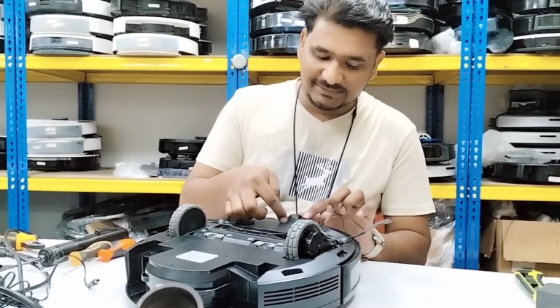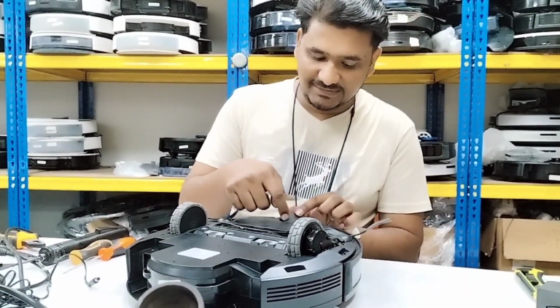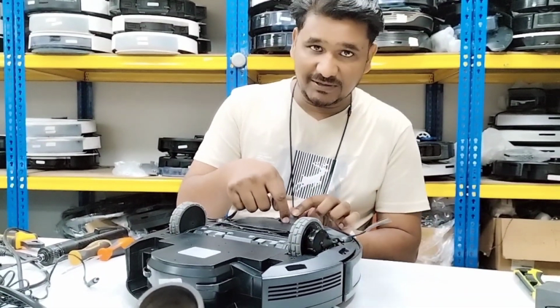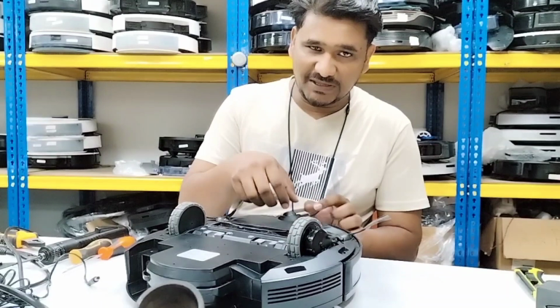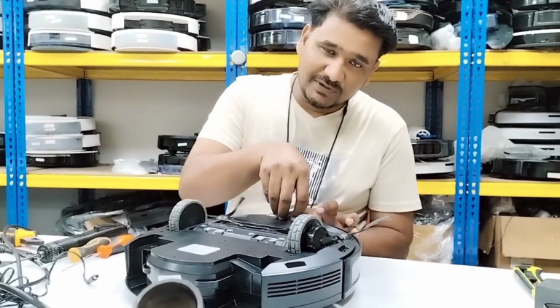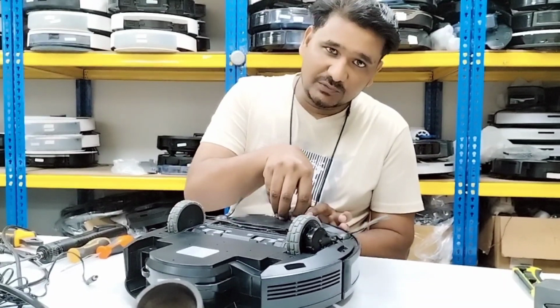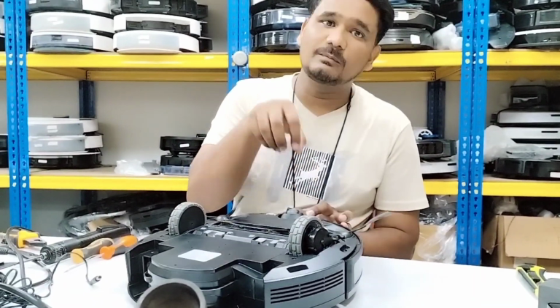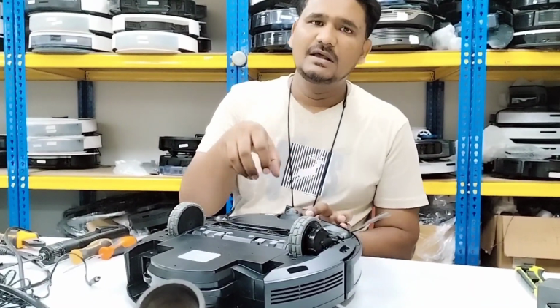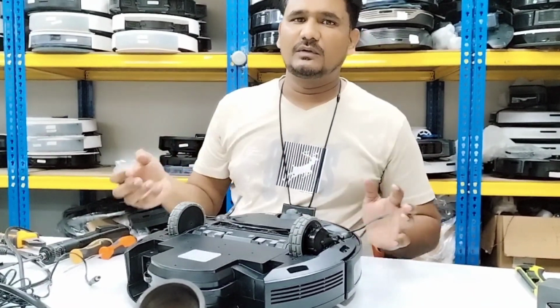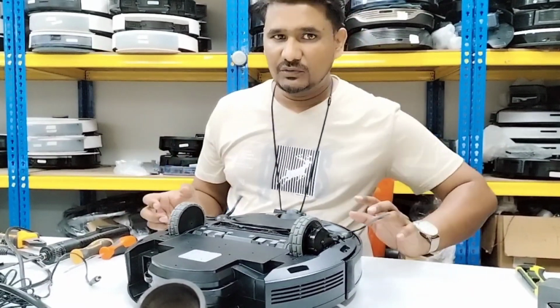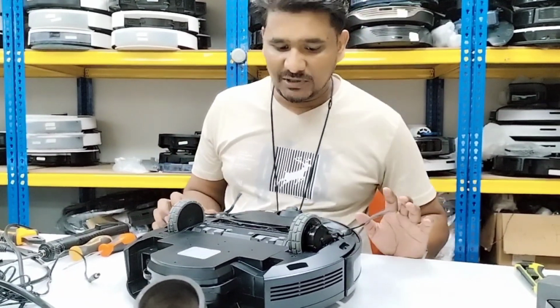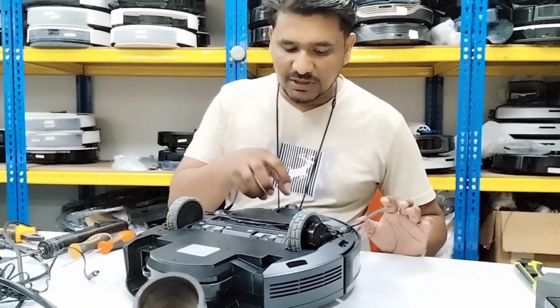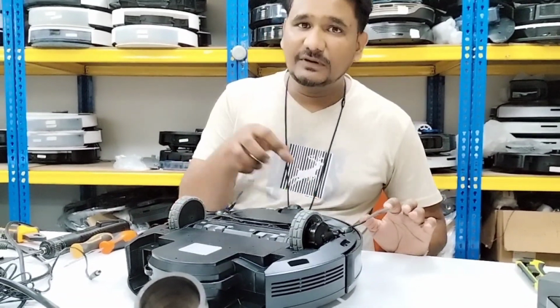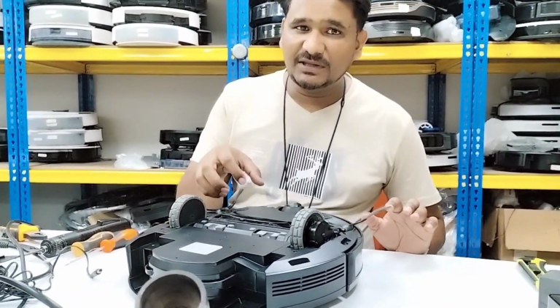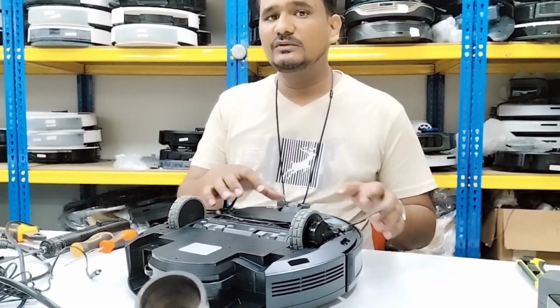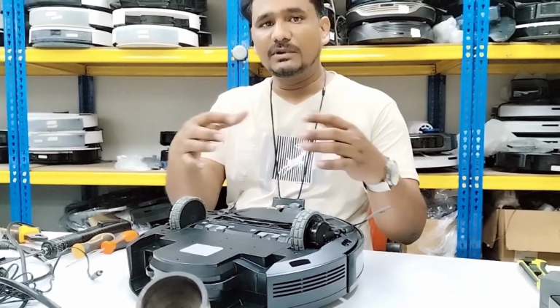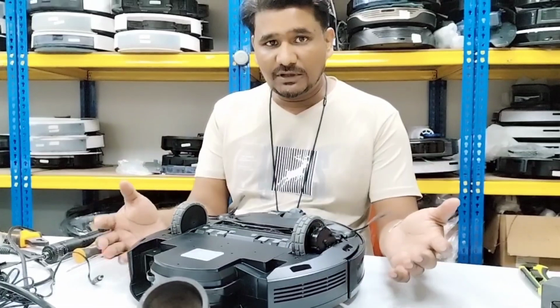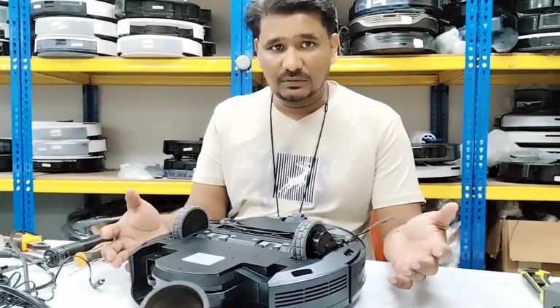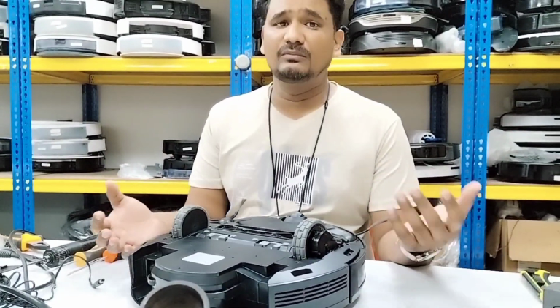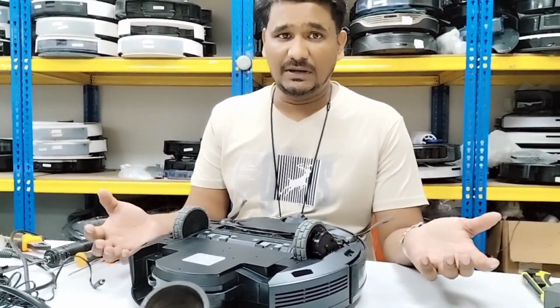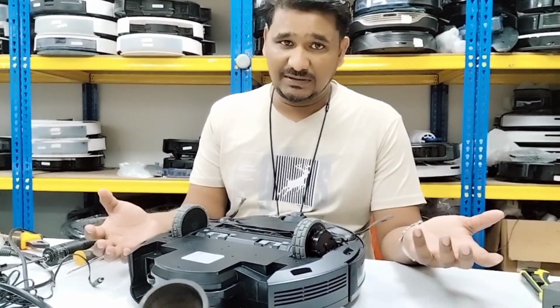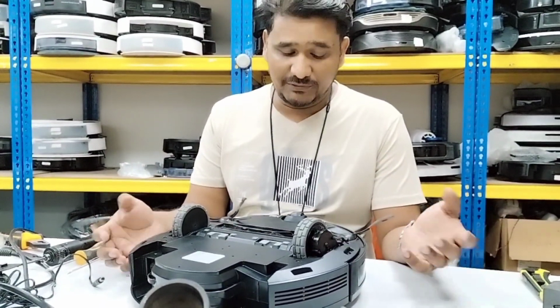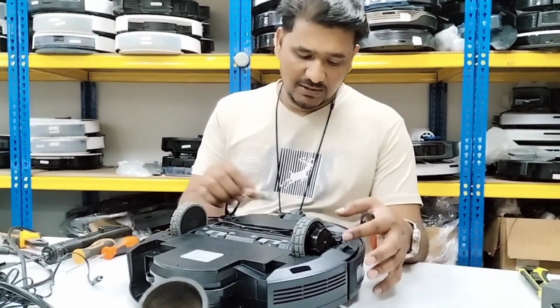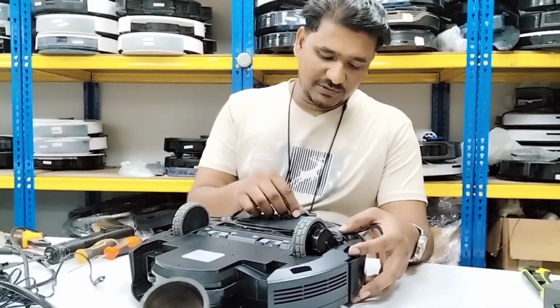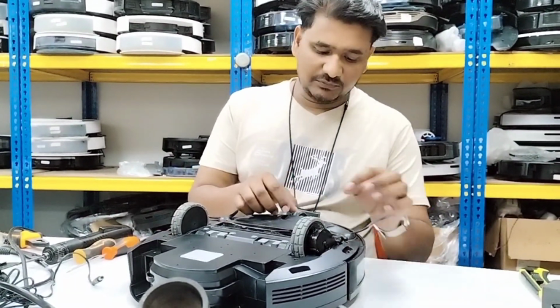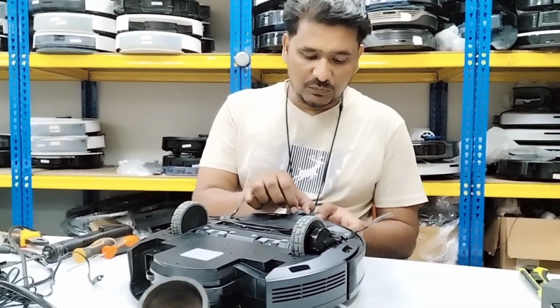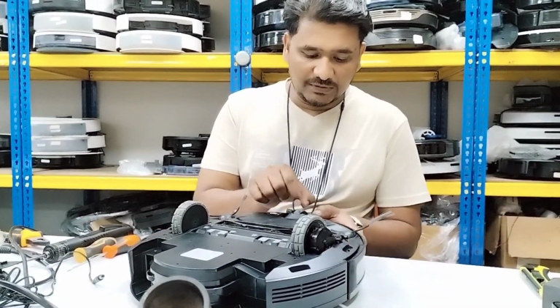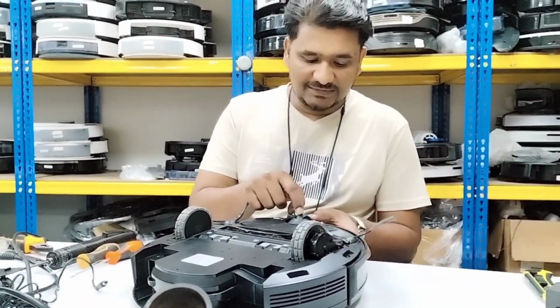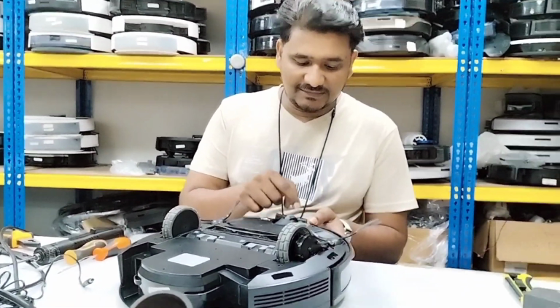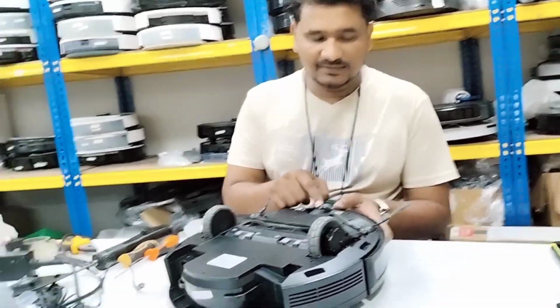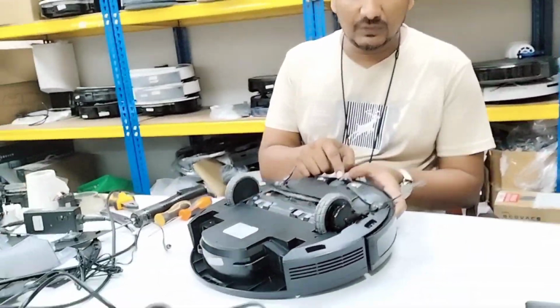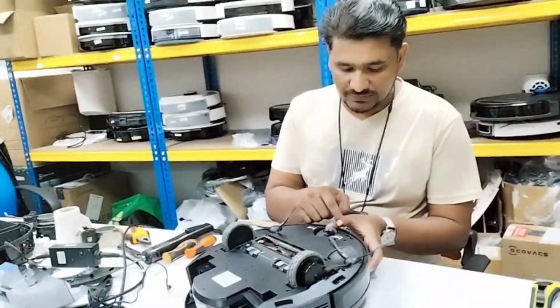I don't recommend you to take out the full assembly, otherwise you need to open the full unit — it's more of a hassle. So just take out this roller only, this turning roller only.